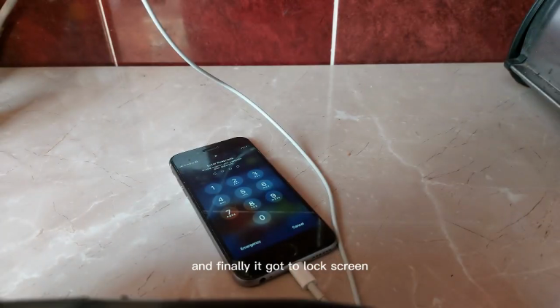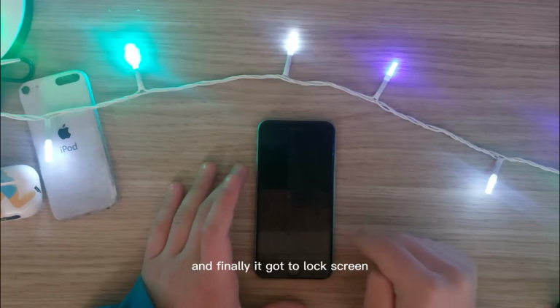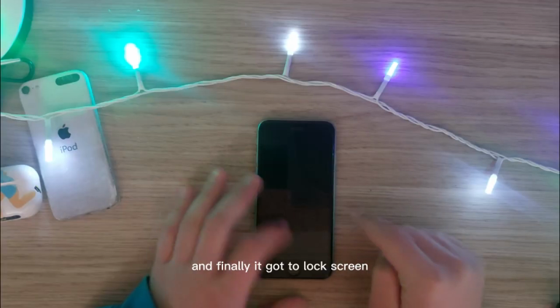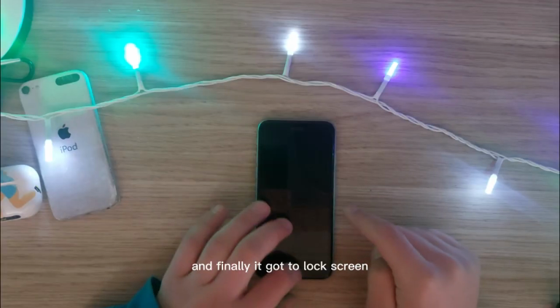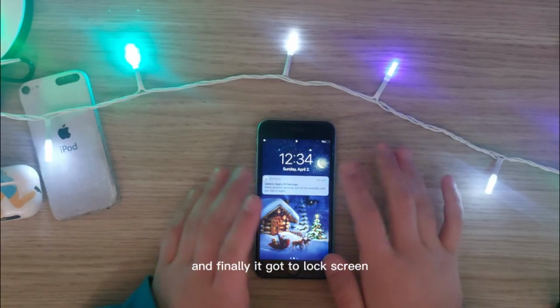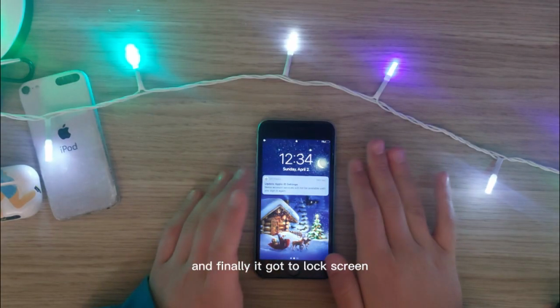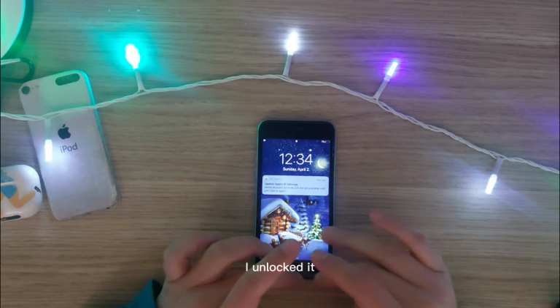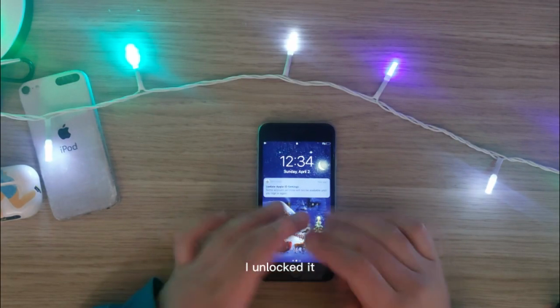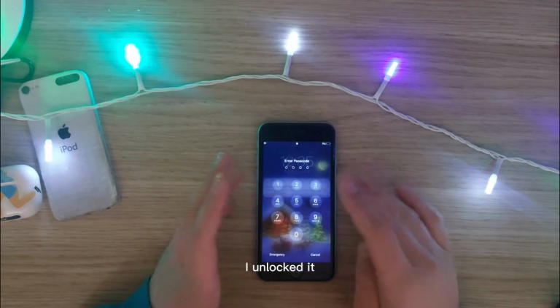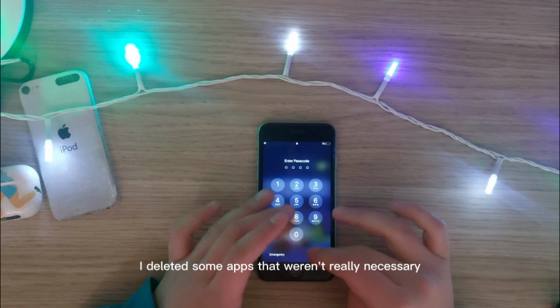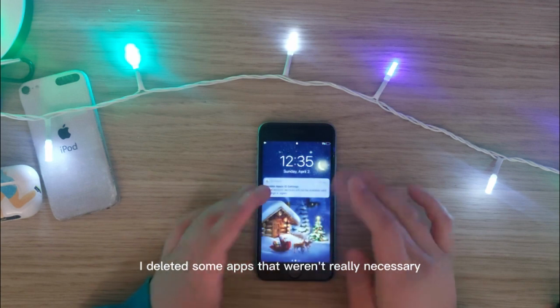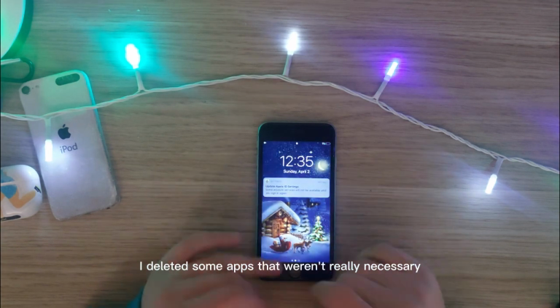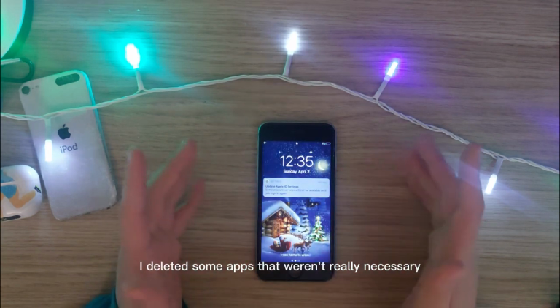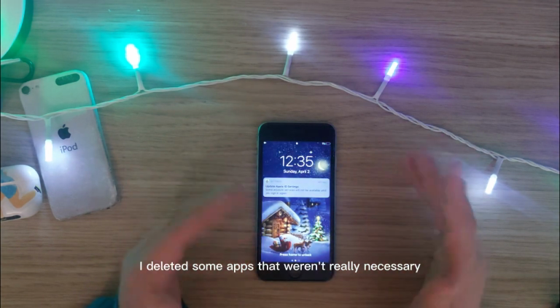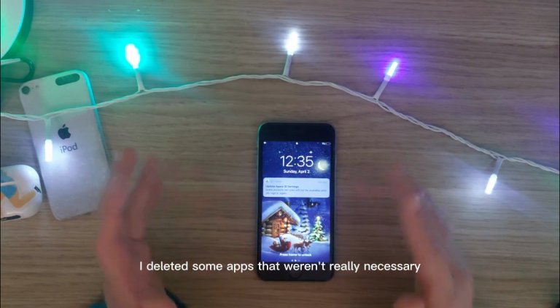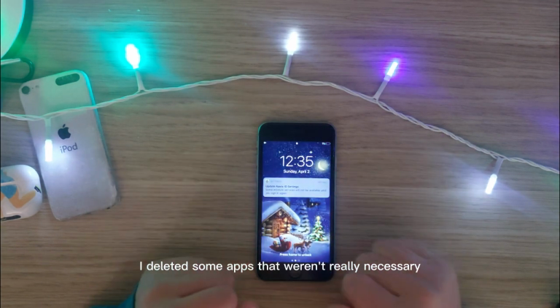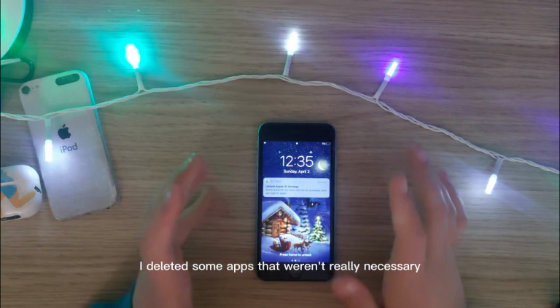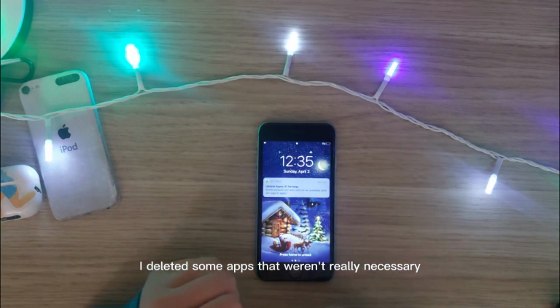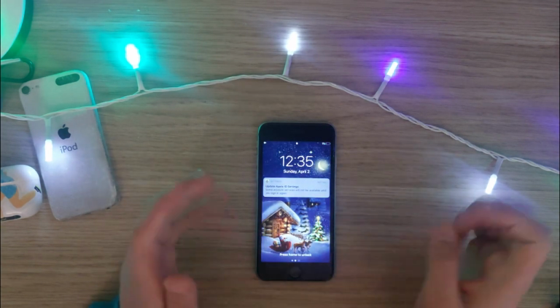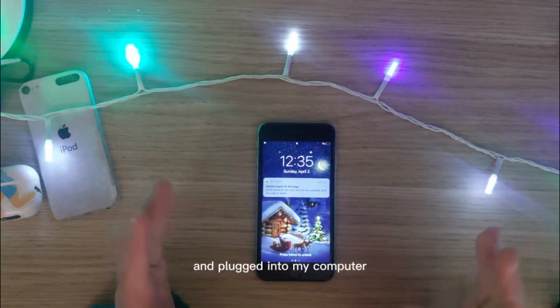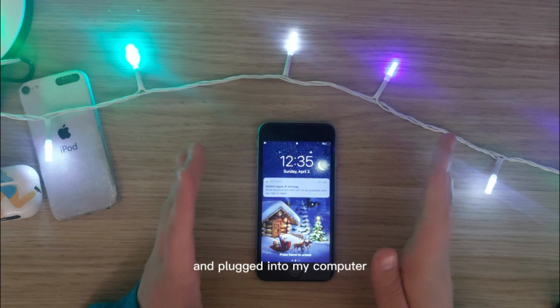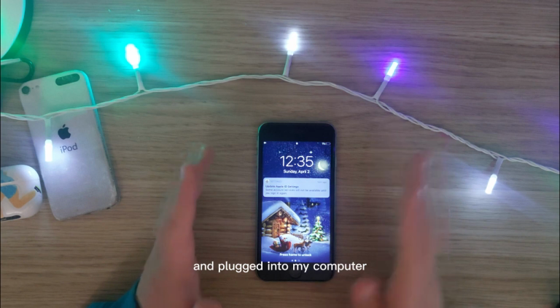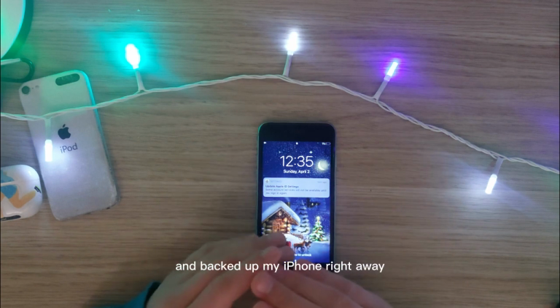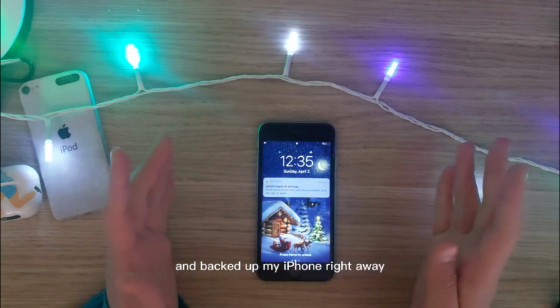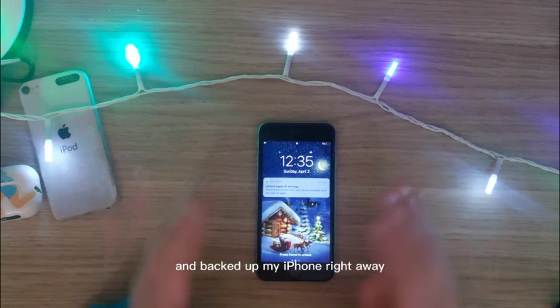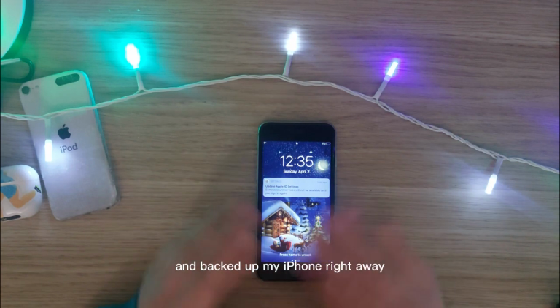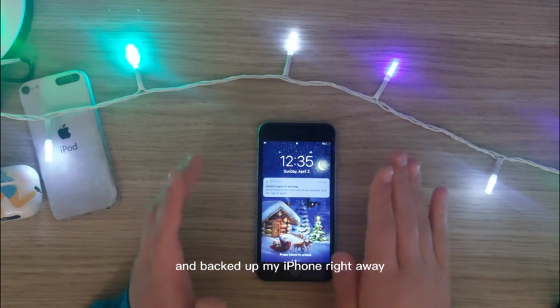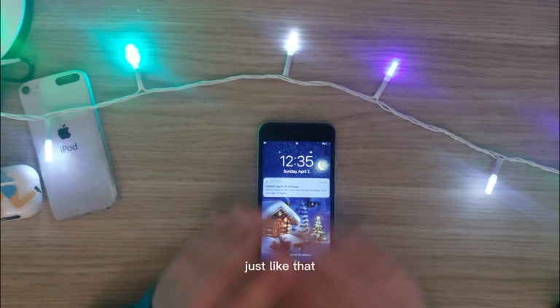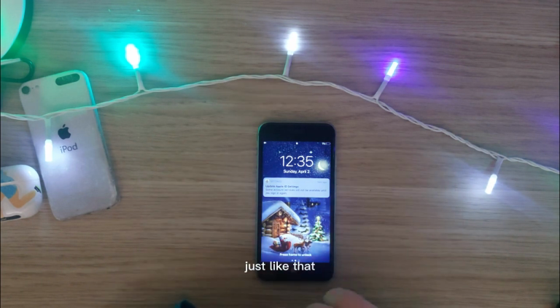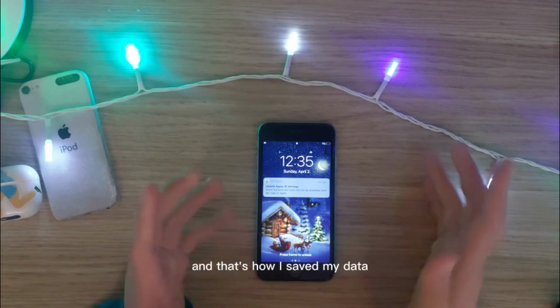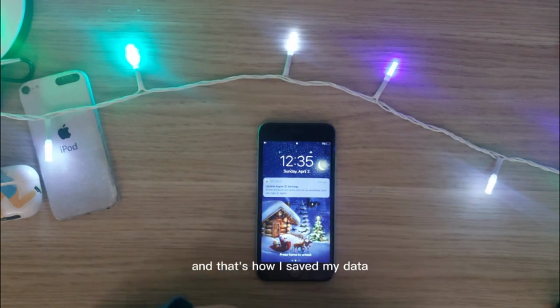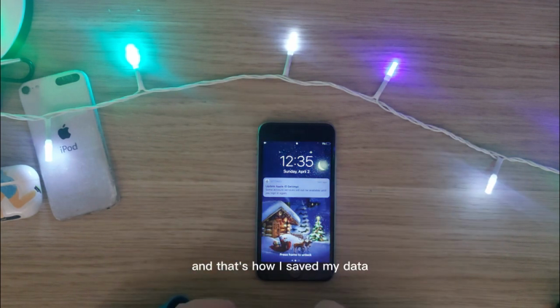Finally, it got to the lock screen. I unlocked it, deleted some apps that weren't really necessary, and plugged it into my computer and backed up my iPhone right away. Just like that — and that's how I saved my data.